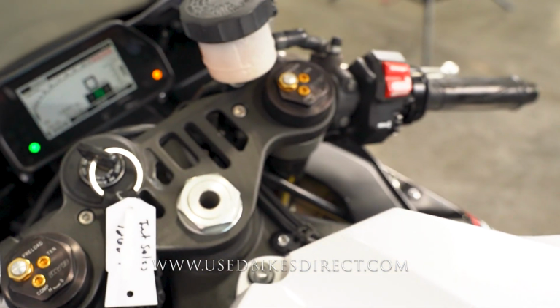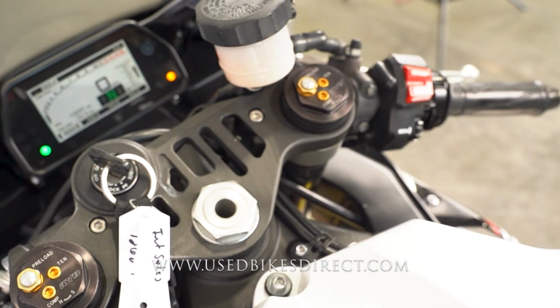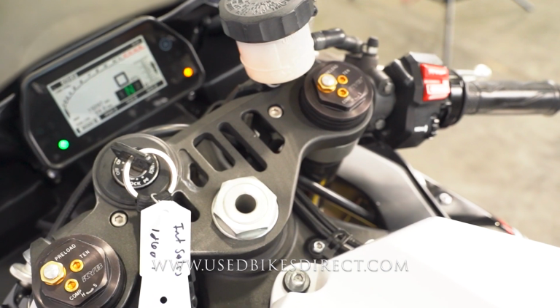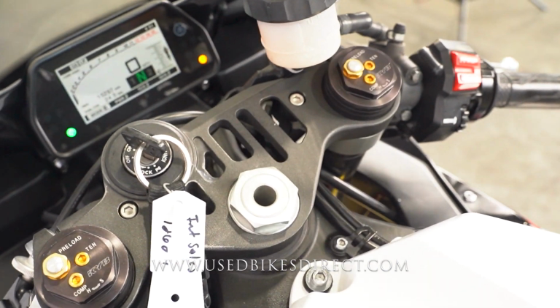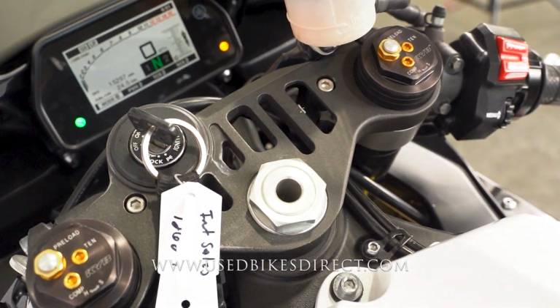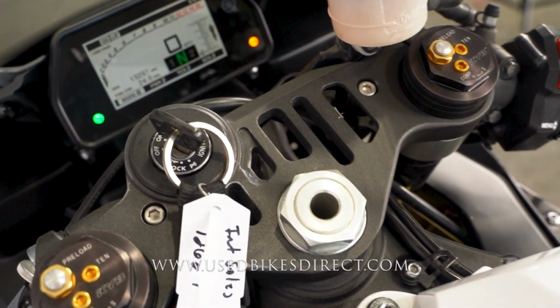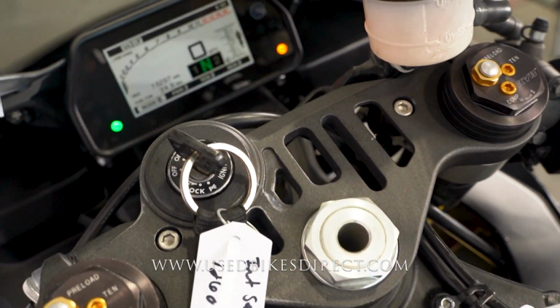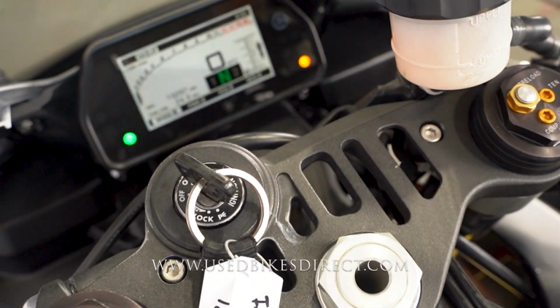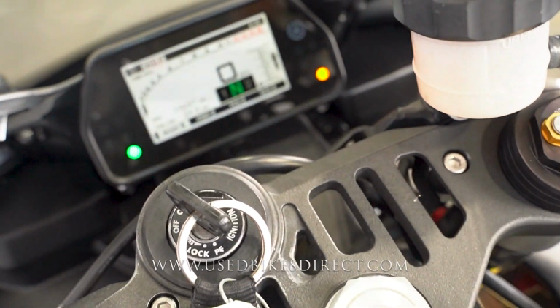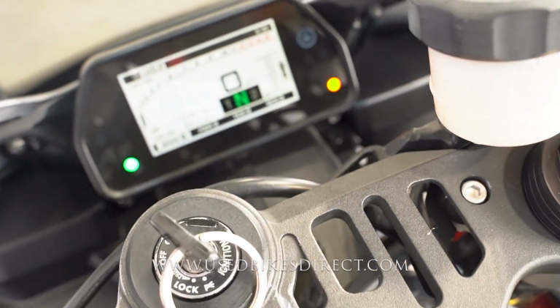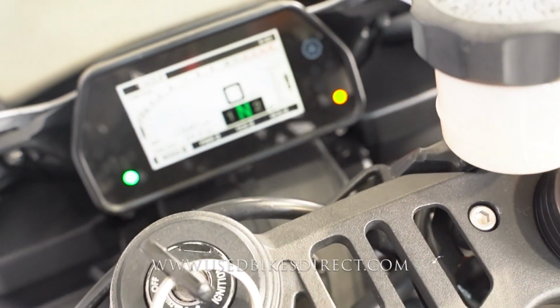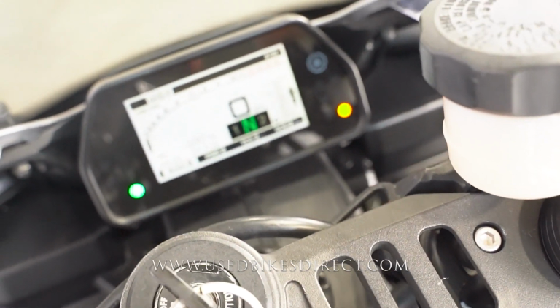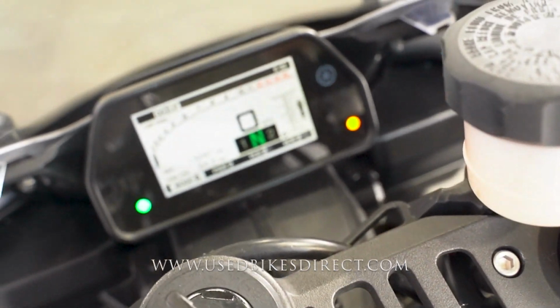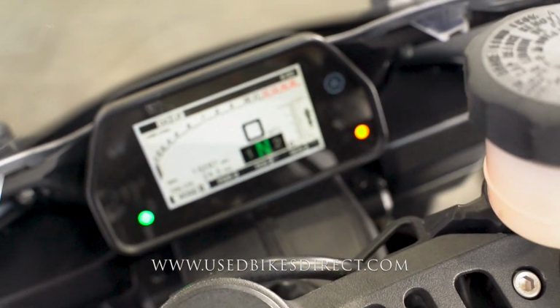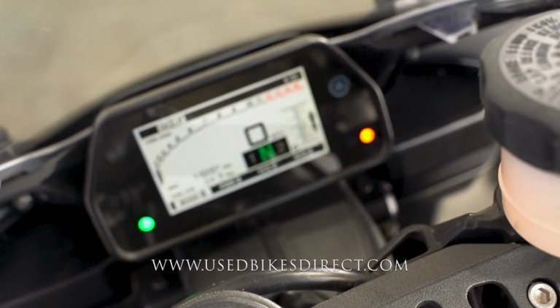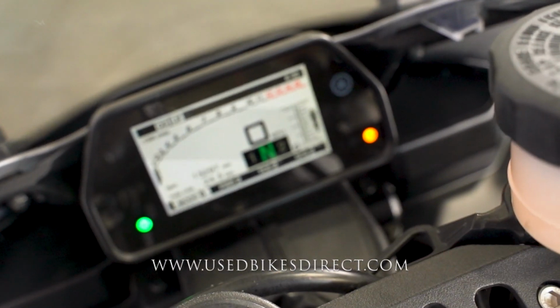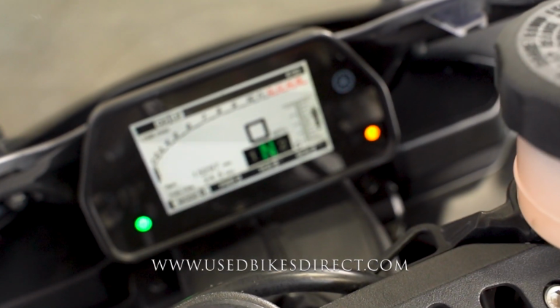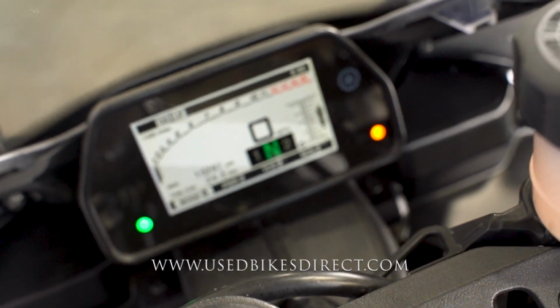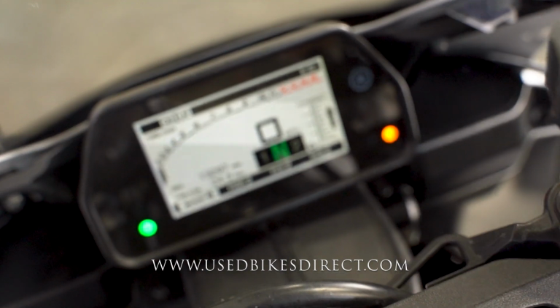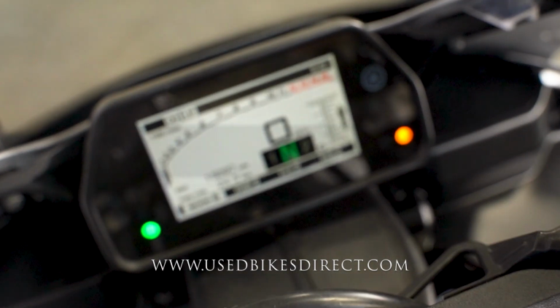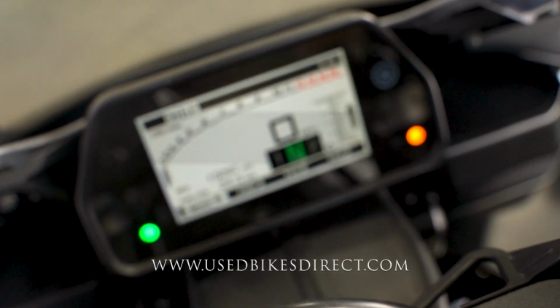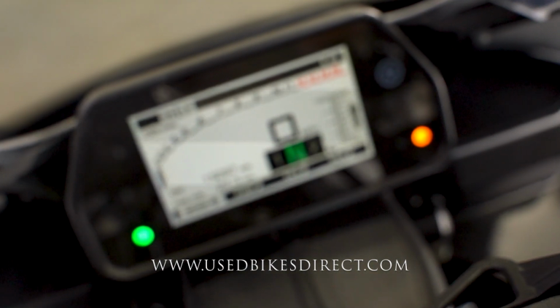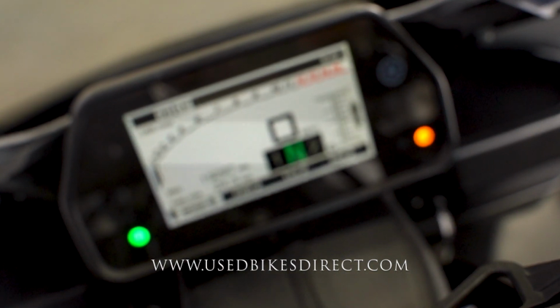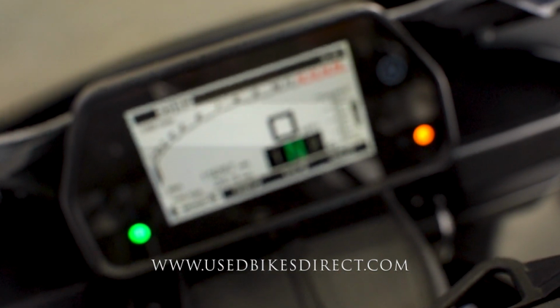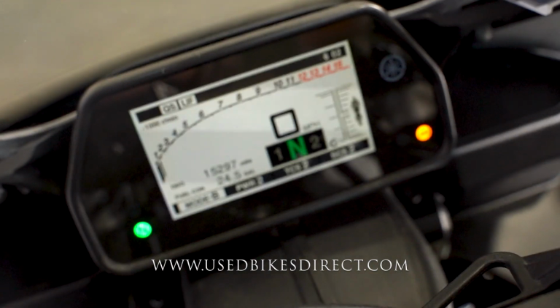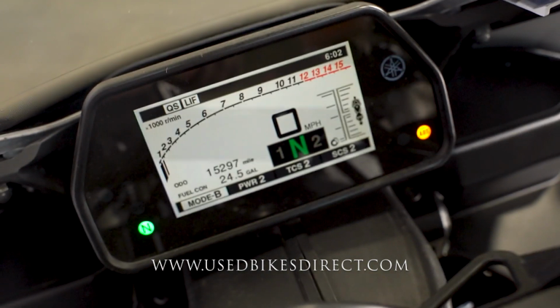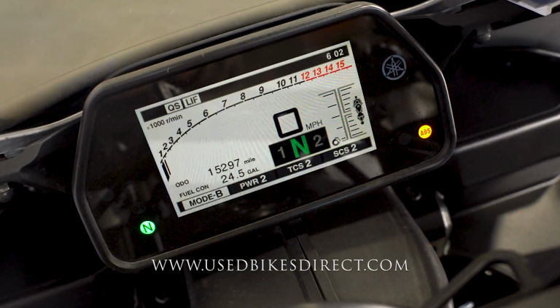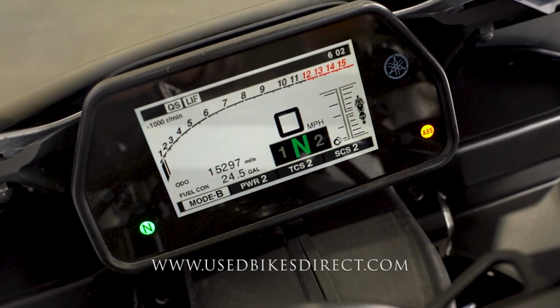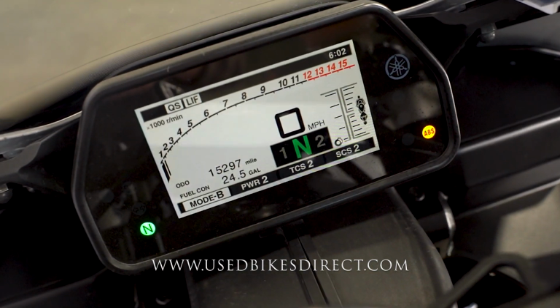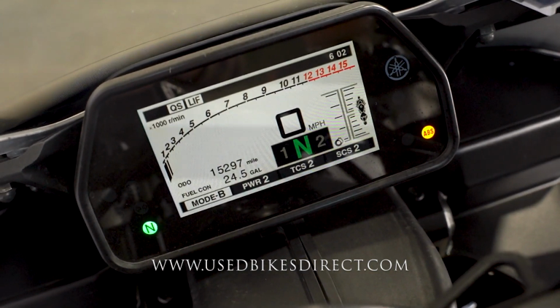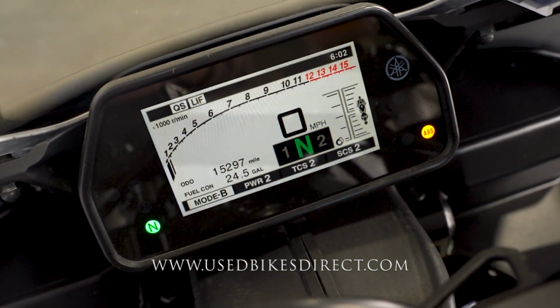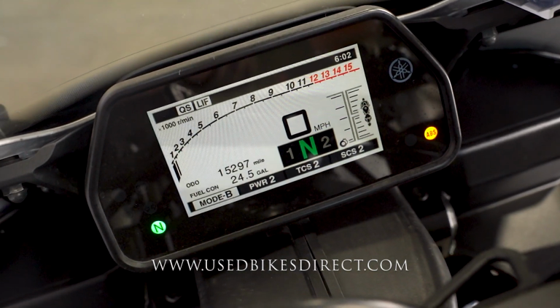As we hop up top, we'll take a look at the full digital display that keeps track of absolutely everything for you — your ride mode, speedometer, tach, etc. — and of course that odometer in the bottom left-hand corner reading 15,297.